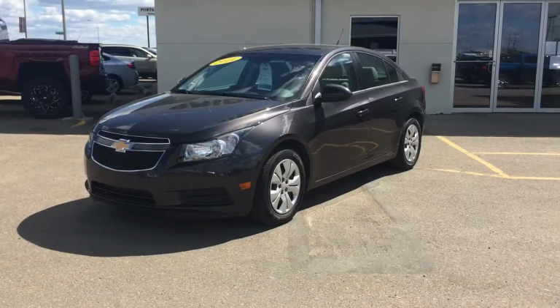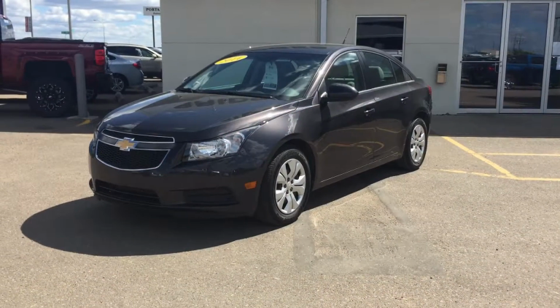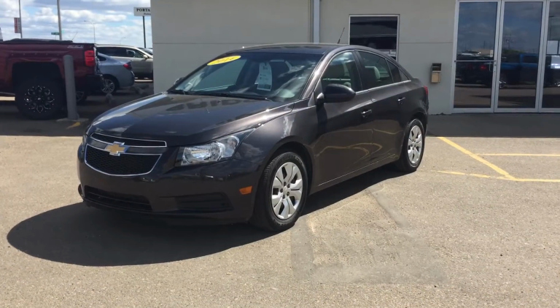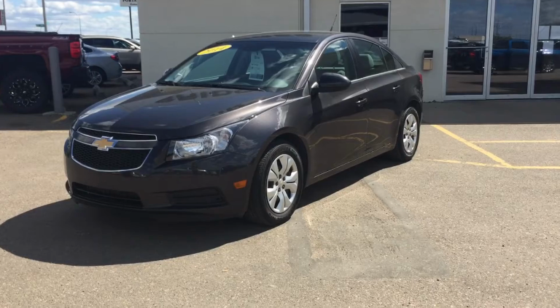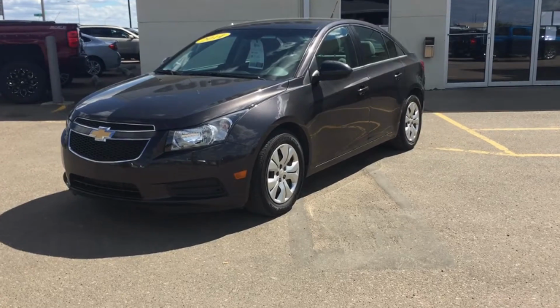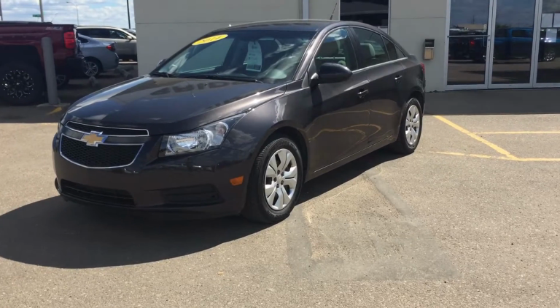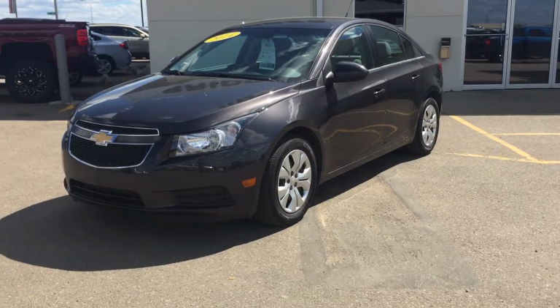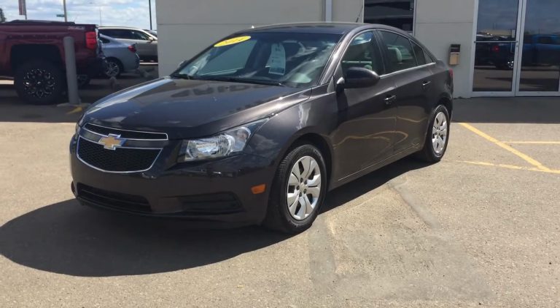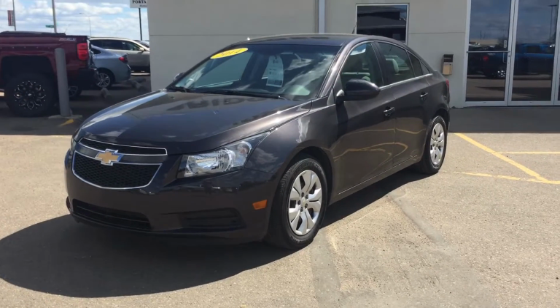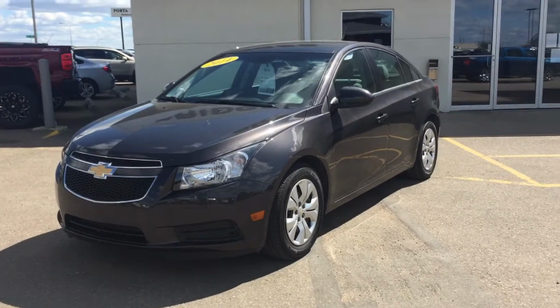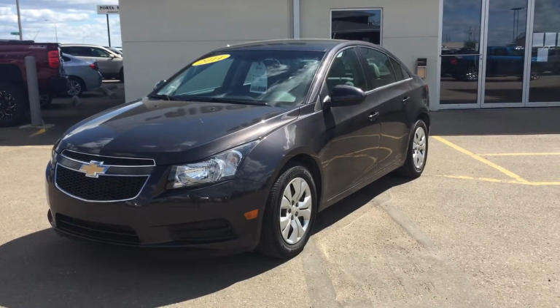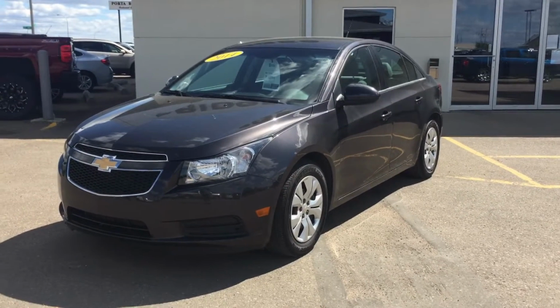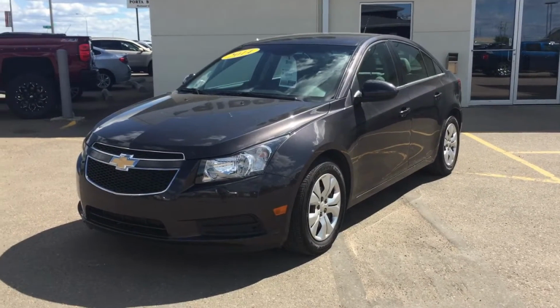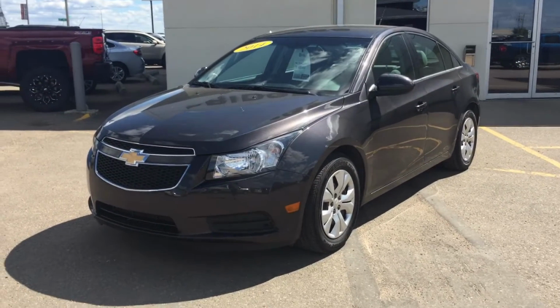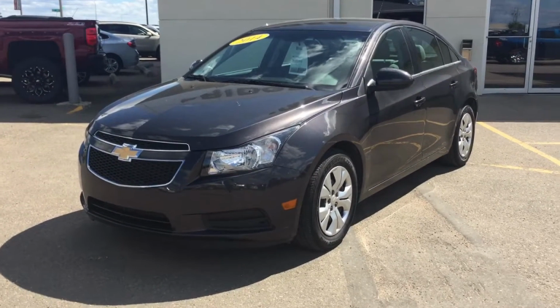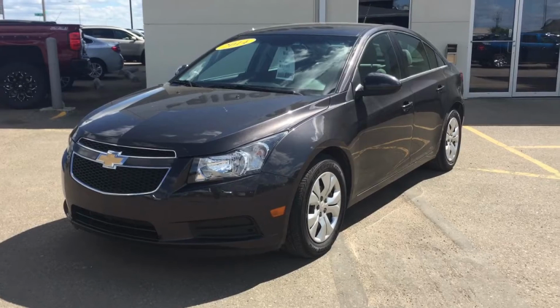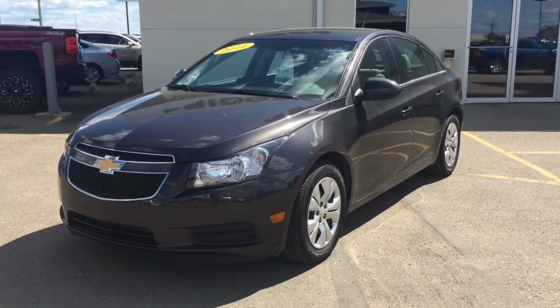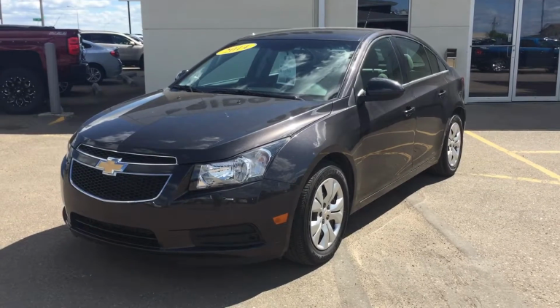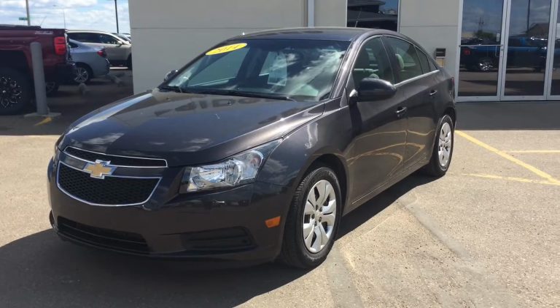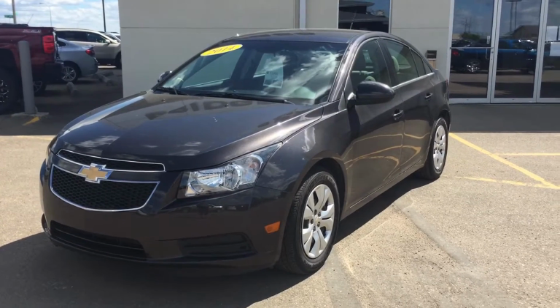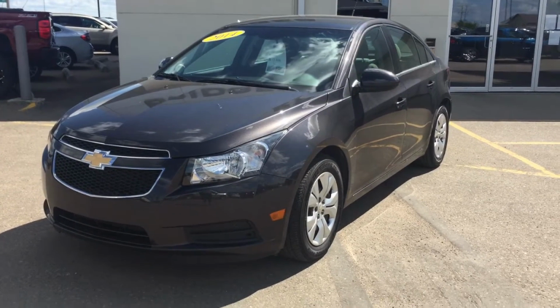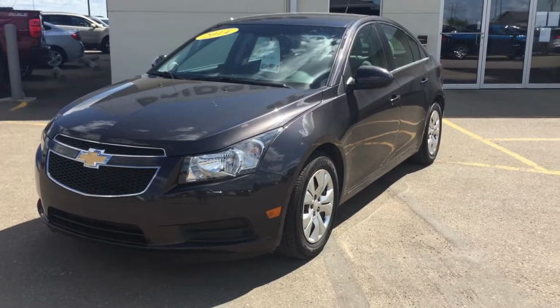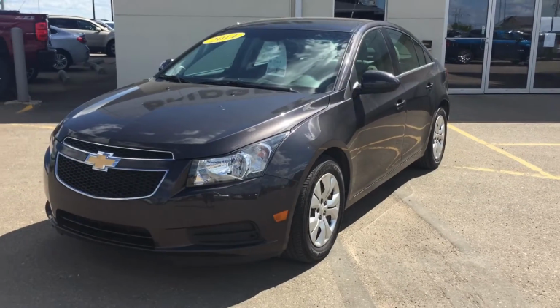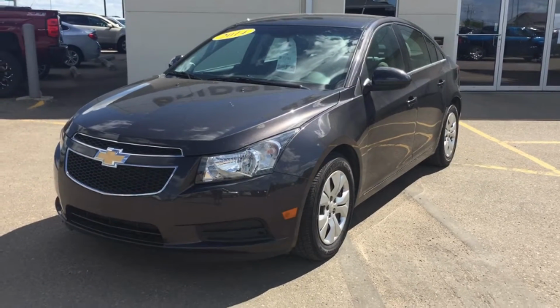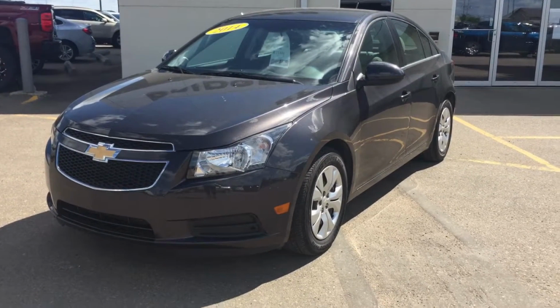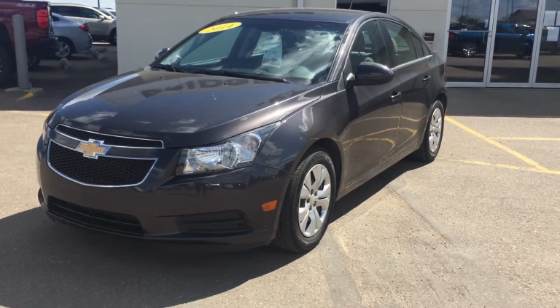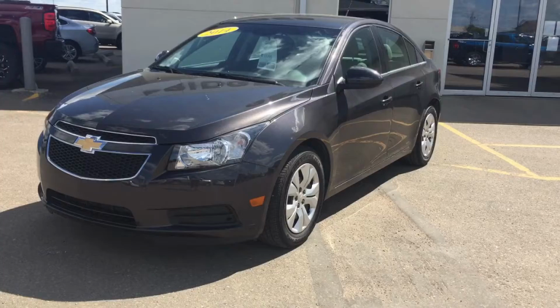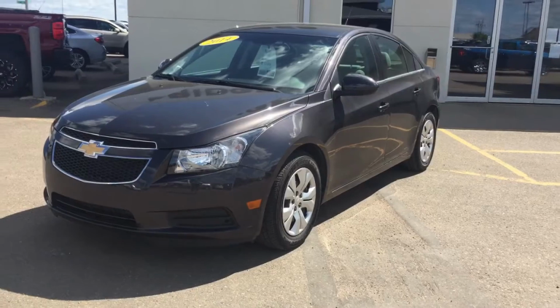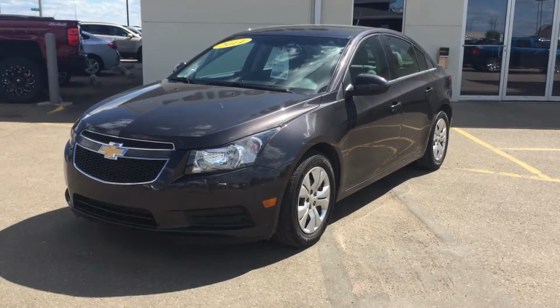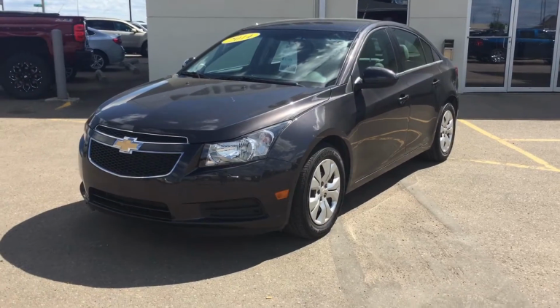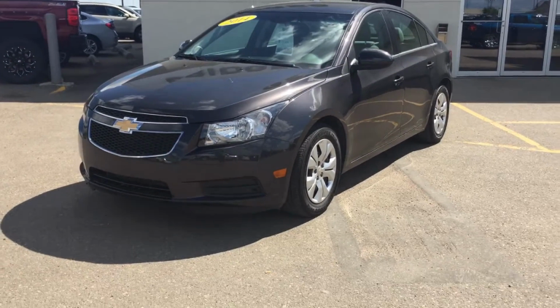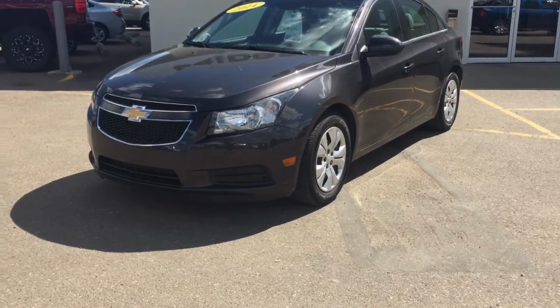Hello everybody, this is Macy from British Chevrolet Buick GMC, and today I am introducing you to this dark grey 2014 Chevrolet Cruze 1LT Edition. This Cruze is certified pre-owned, meaning it has gone through a 150-point inspection before hitting our lot.